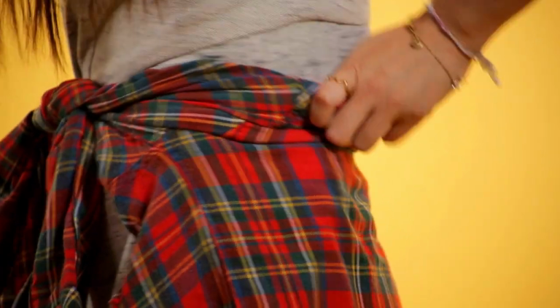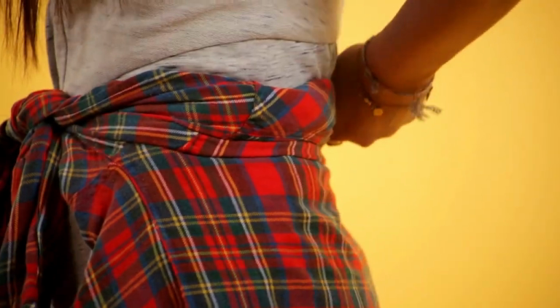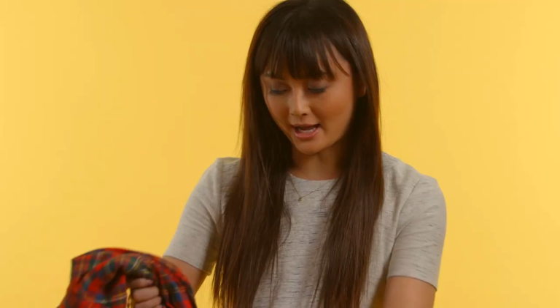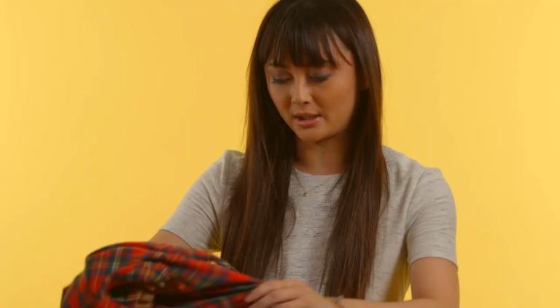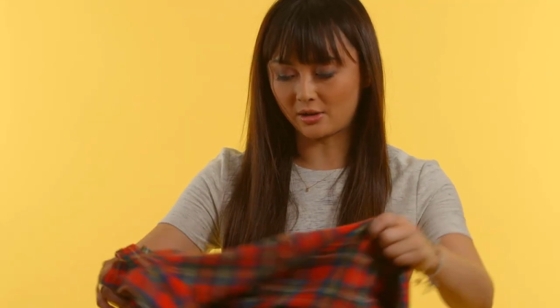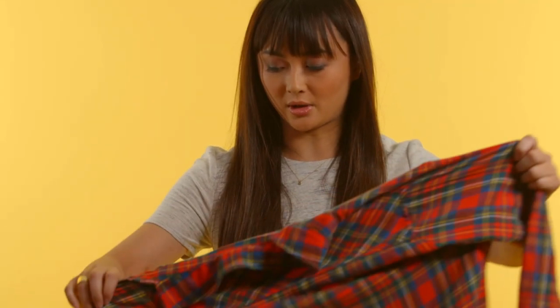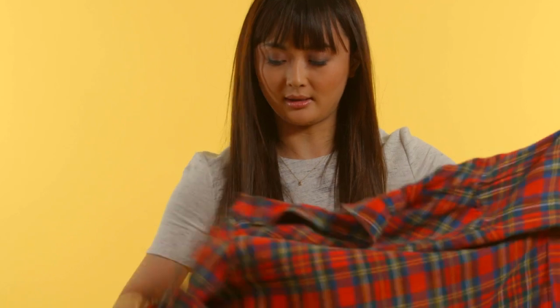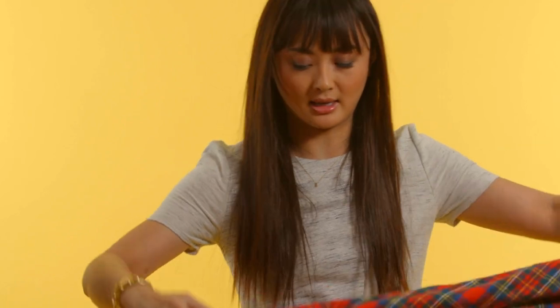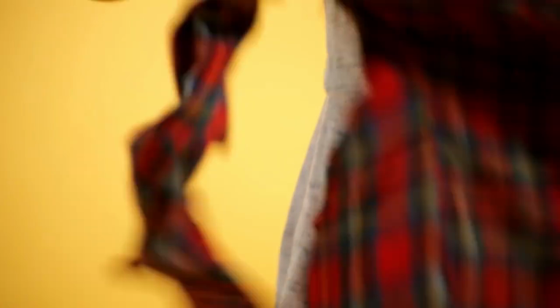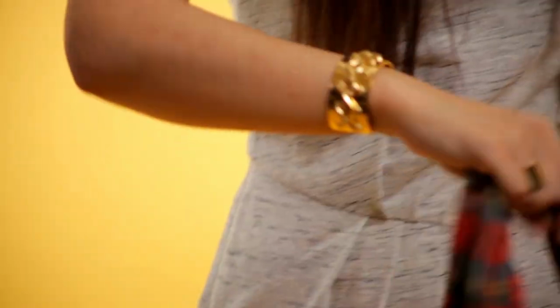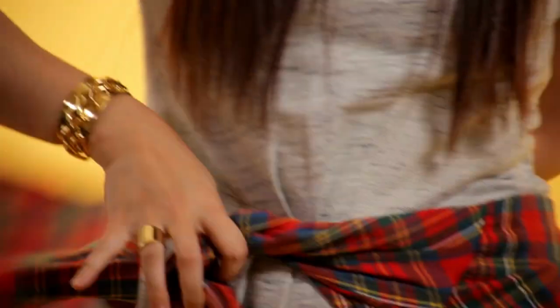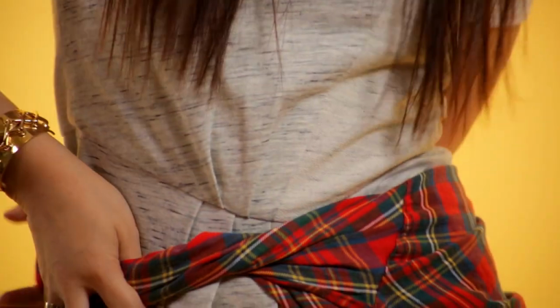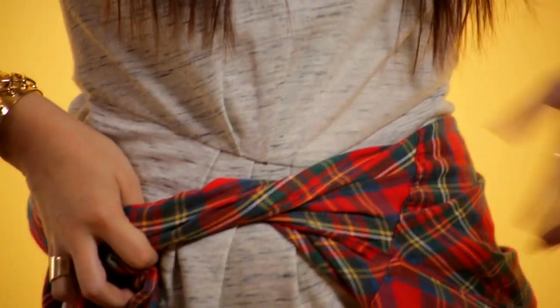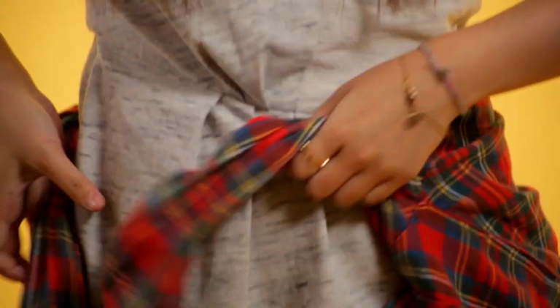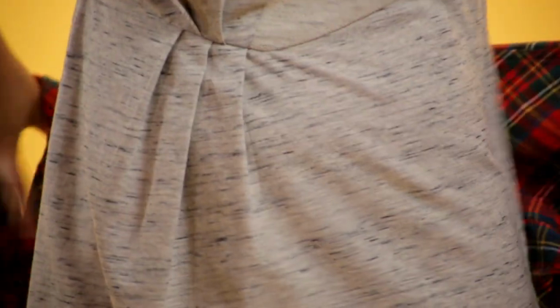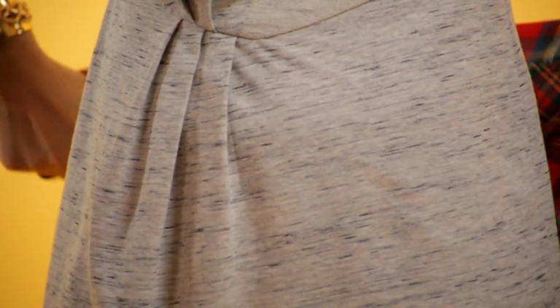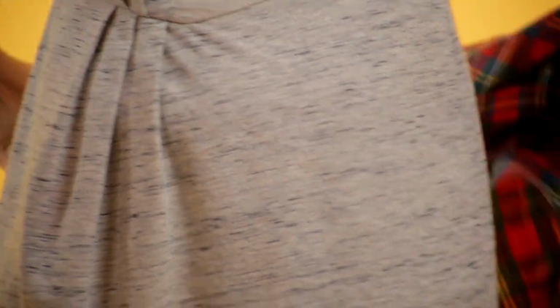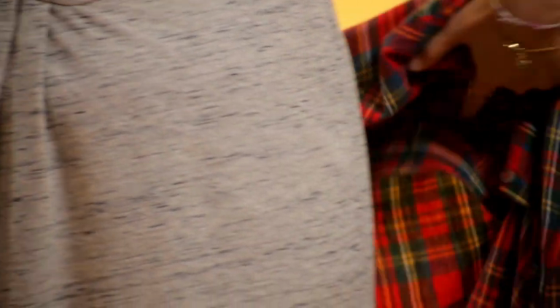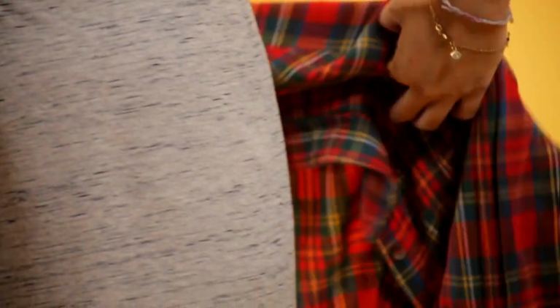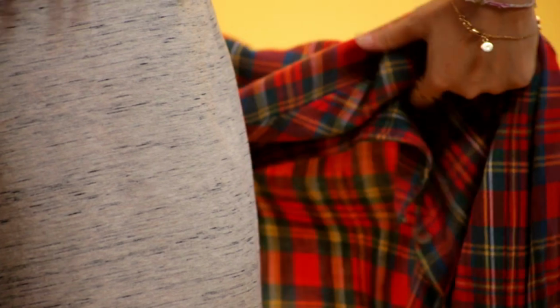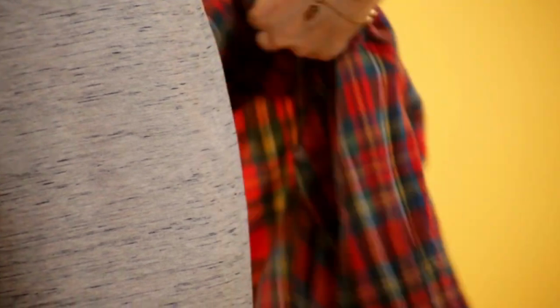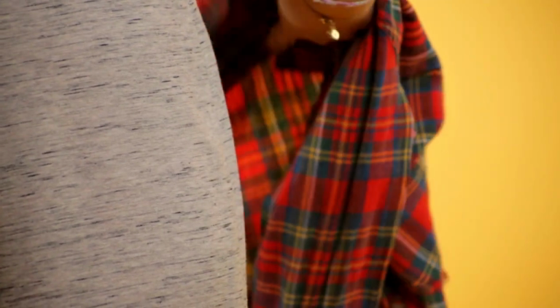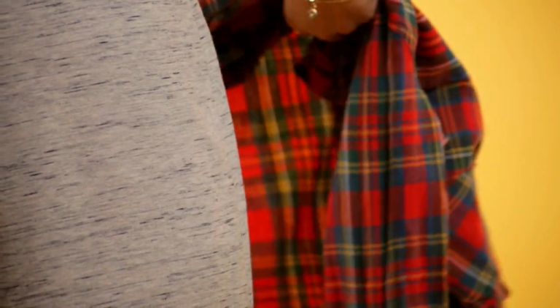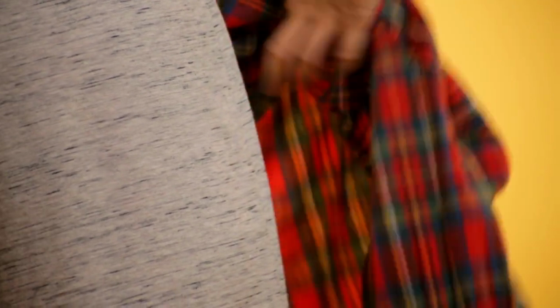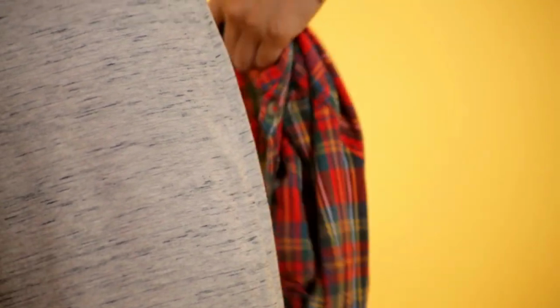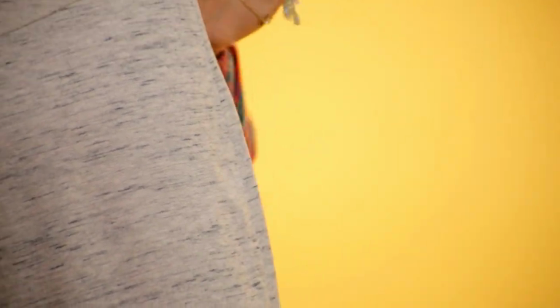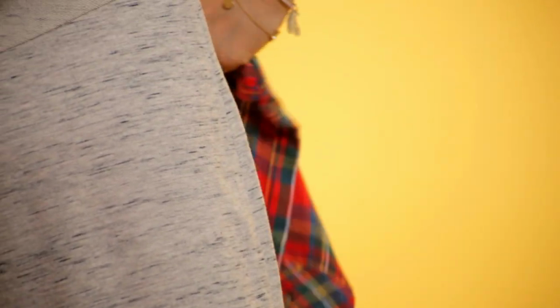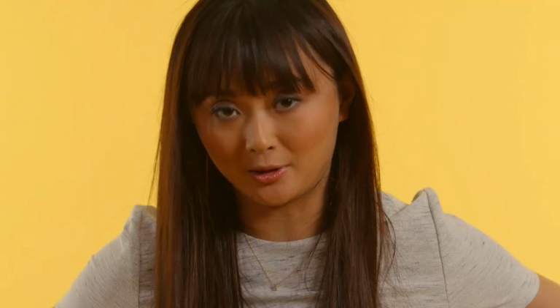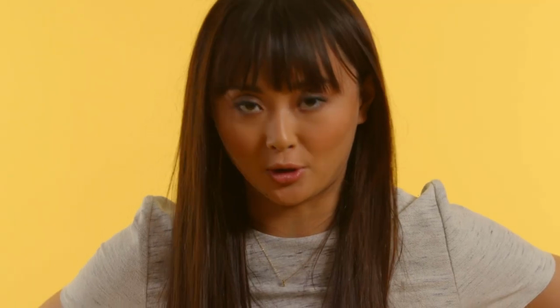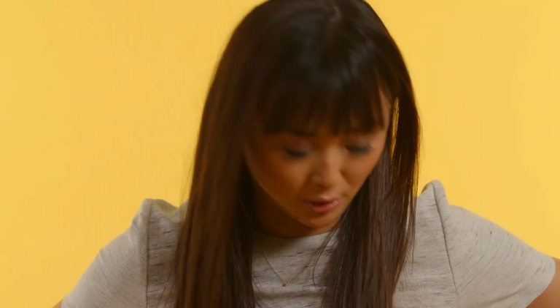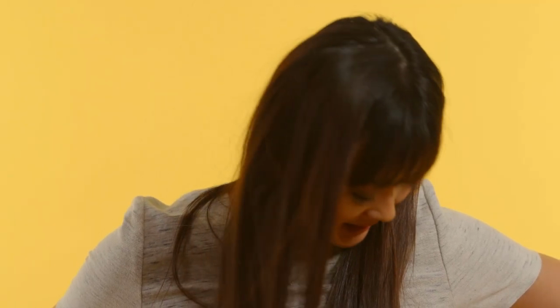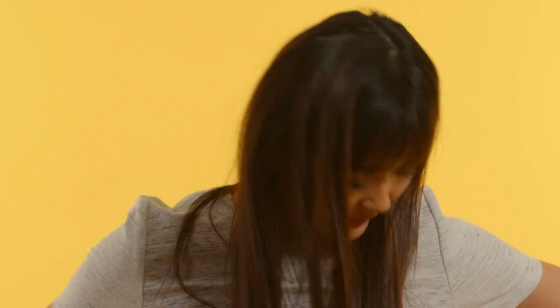To do this the right way, you want to take your shirt and put it behind you, and you're gonna fold the collar down twice. You're doing this behind your back because it gives you a little bit of a challenge so it doesn't look so crisp and clean.